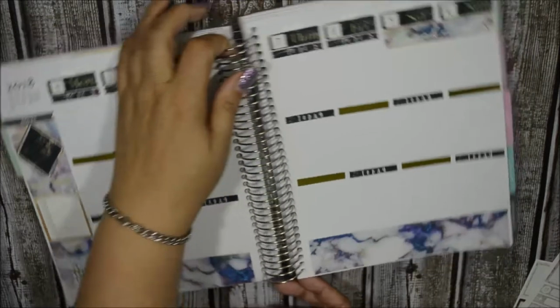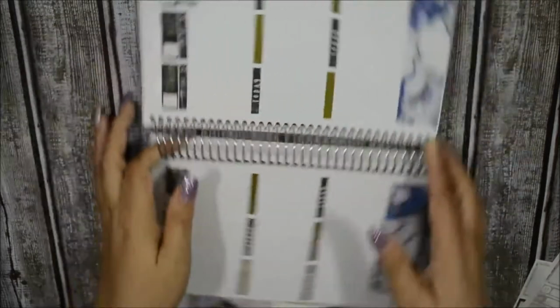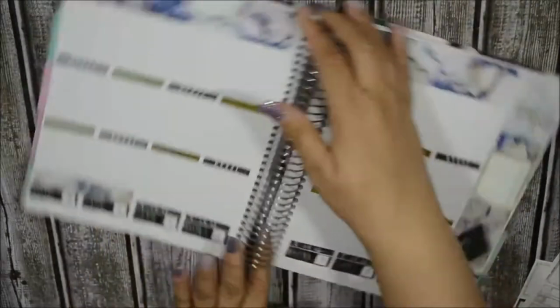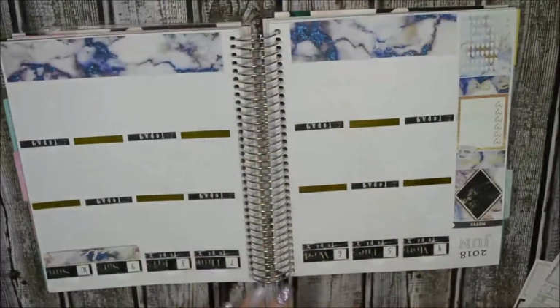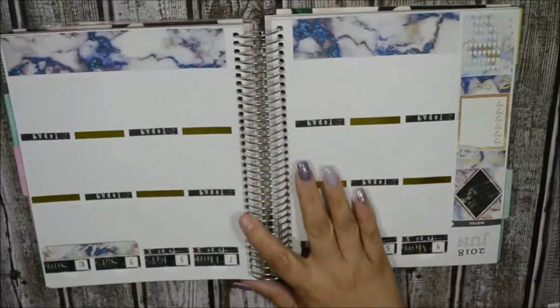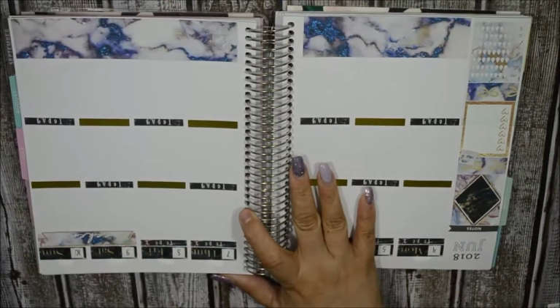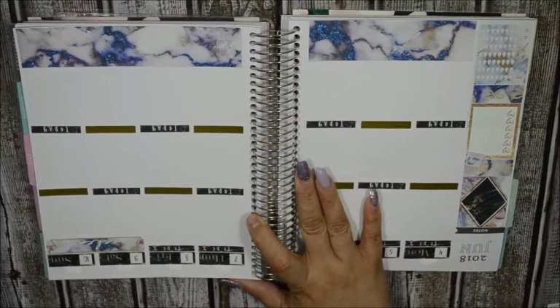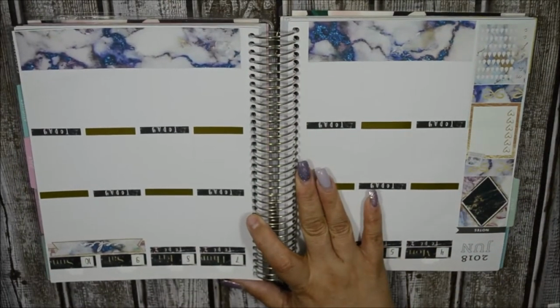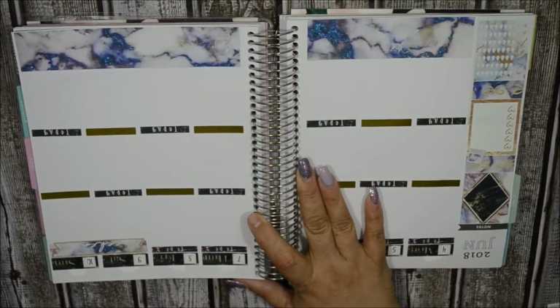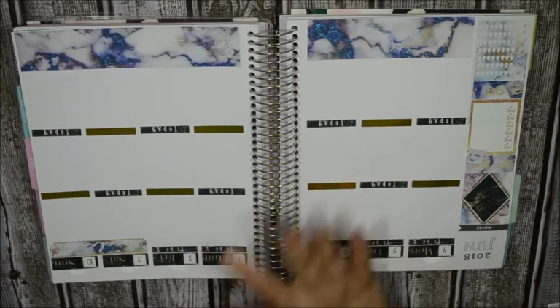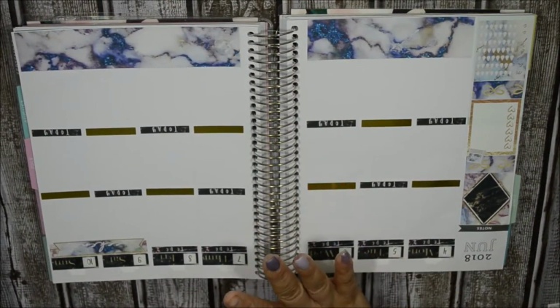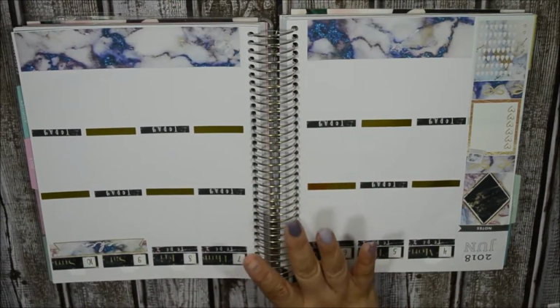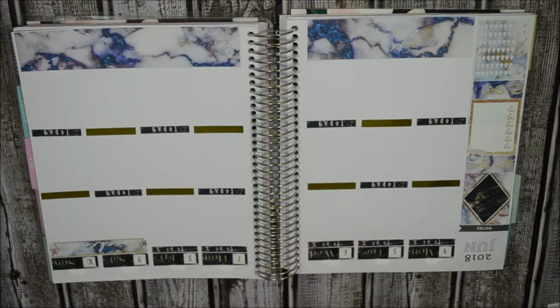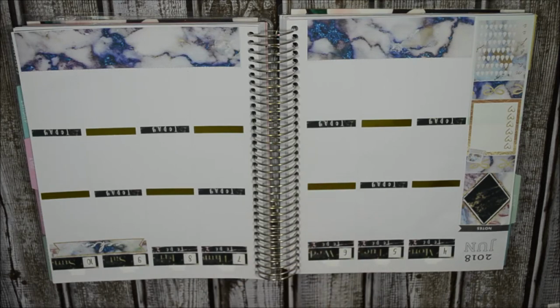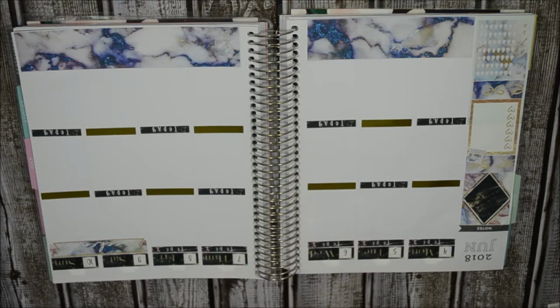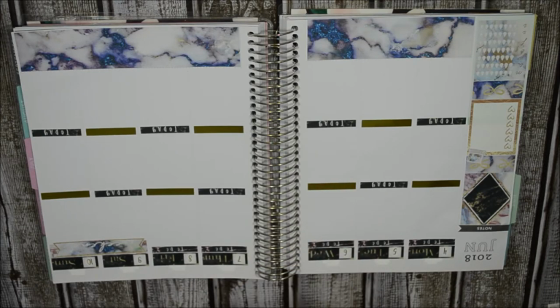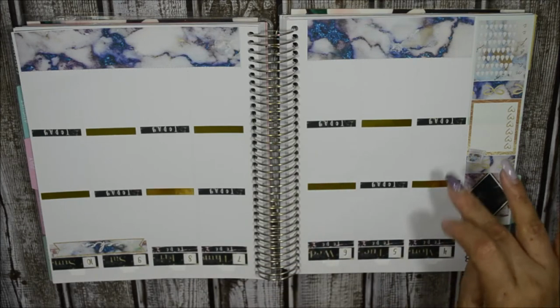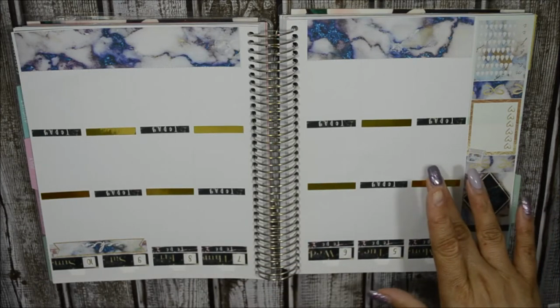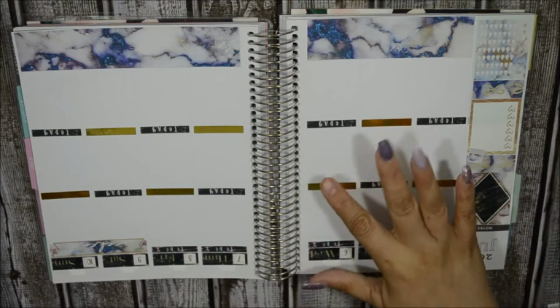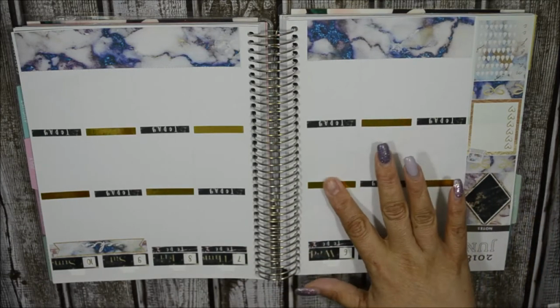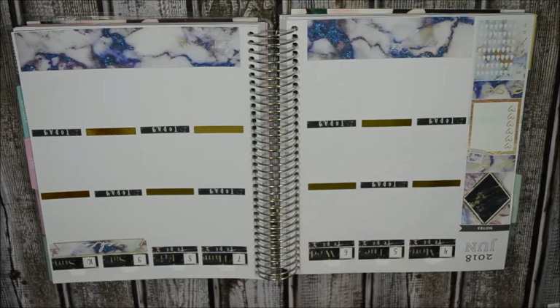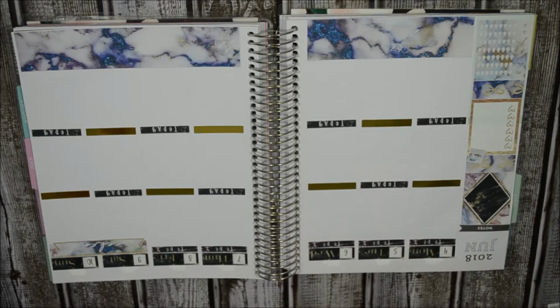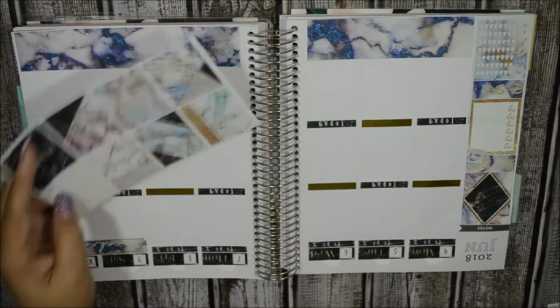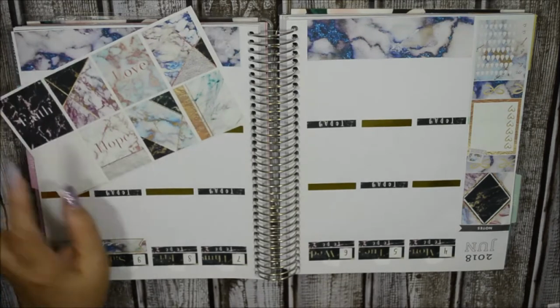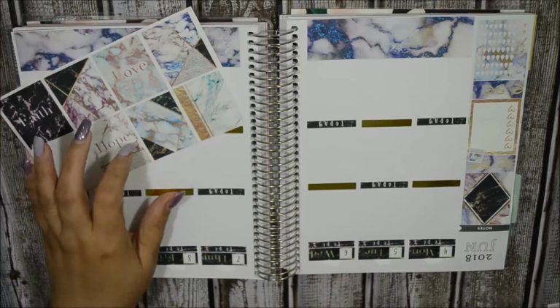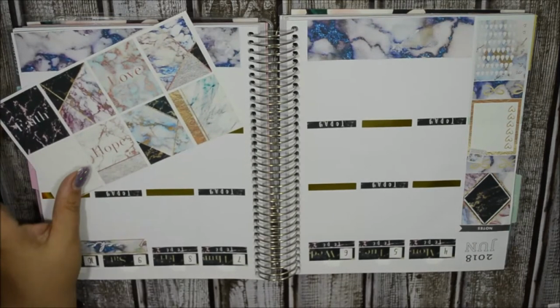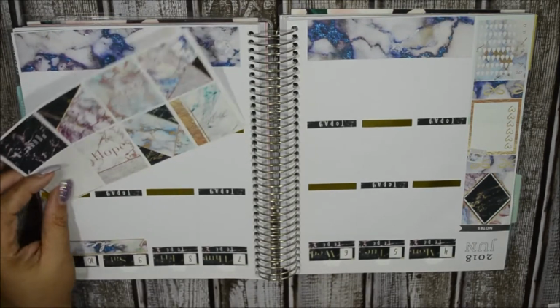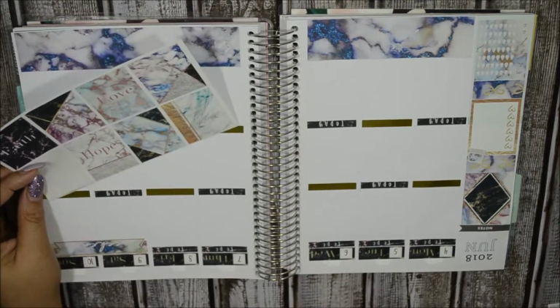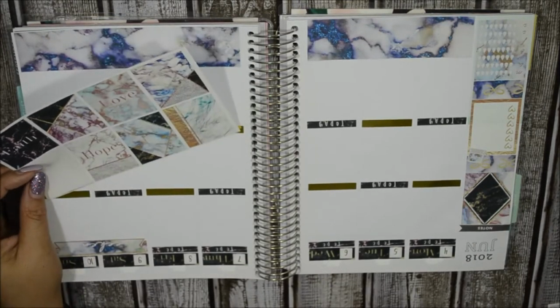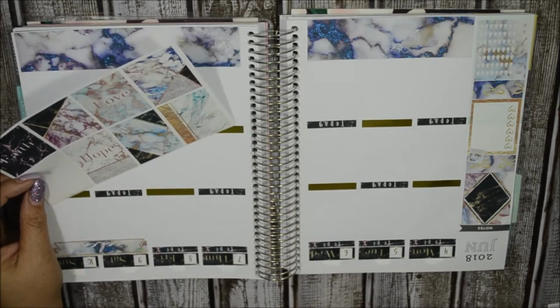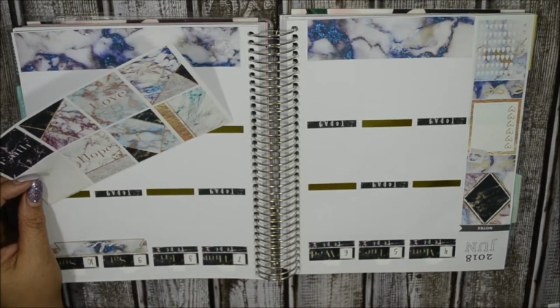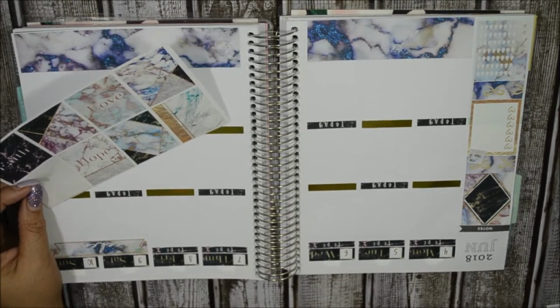I'm going to go ahead and flip it over. Now that I've flipped it, it's easier for me to actually lay down the stickers this way. Under each gold foil header, I'm going to put a full box. I'll be right back.